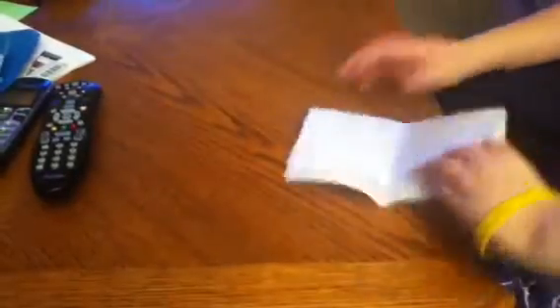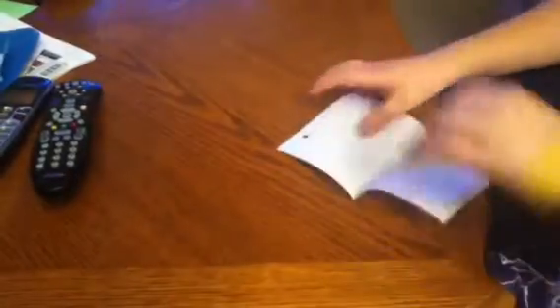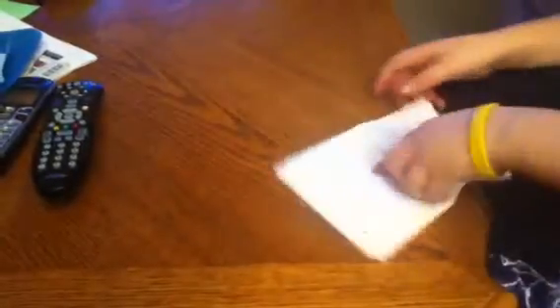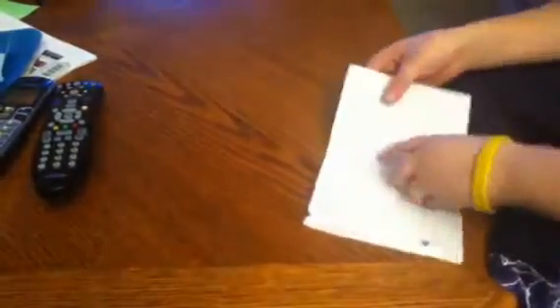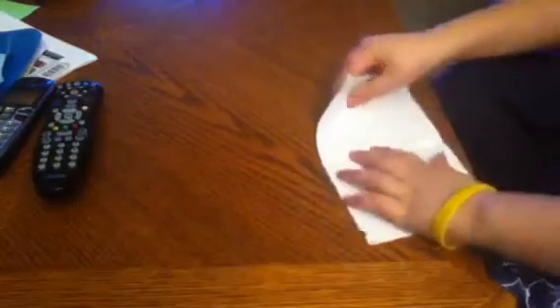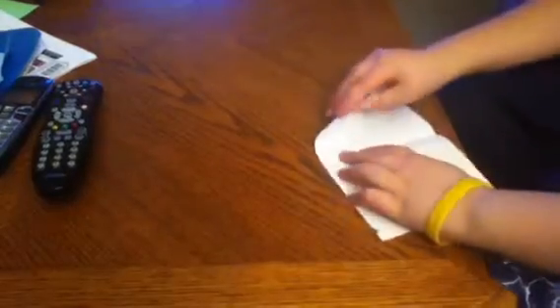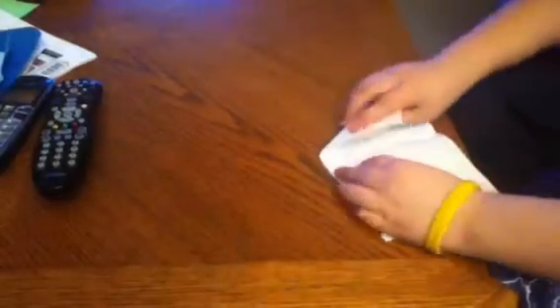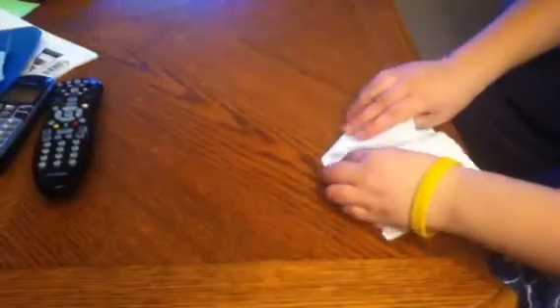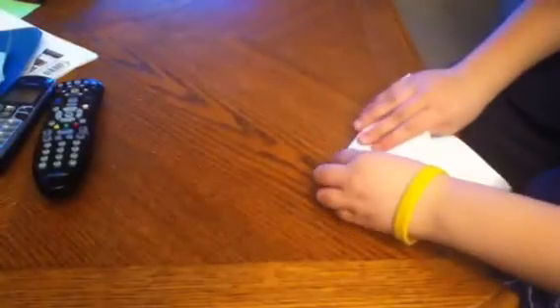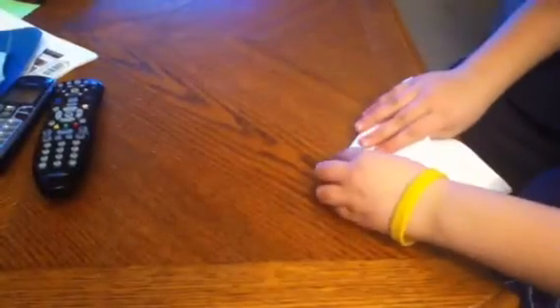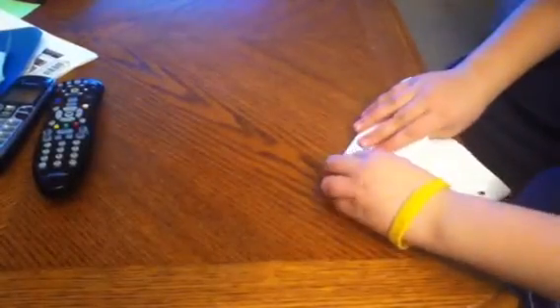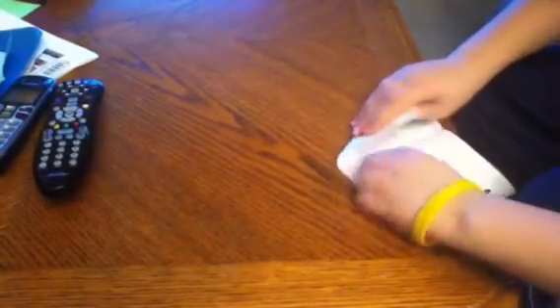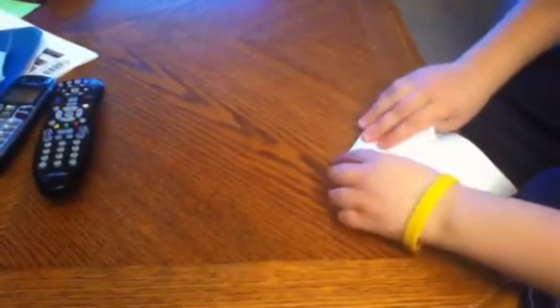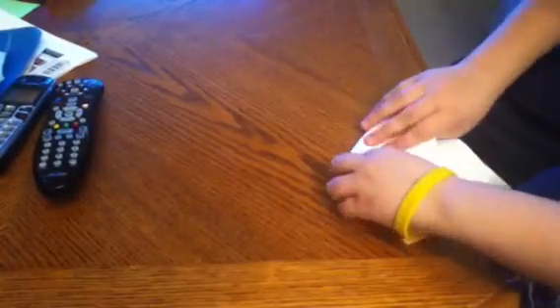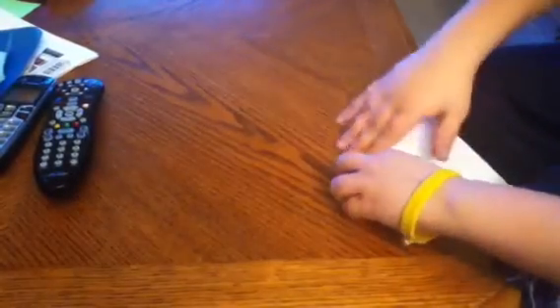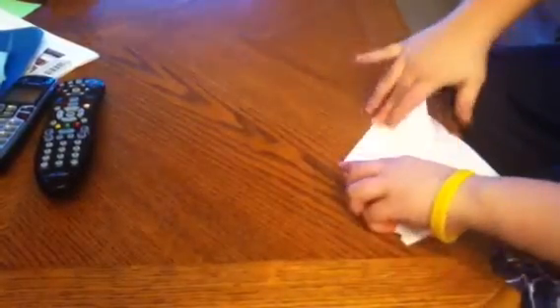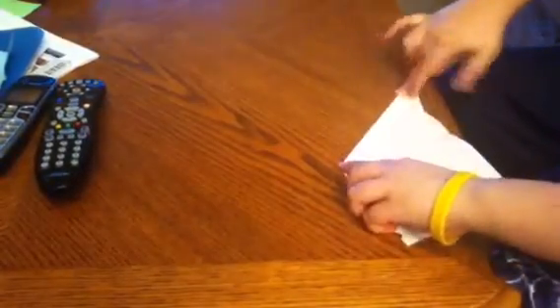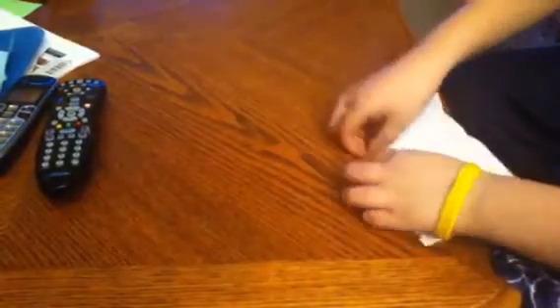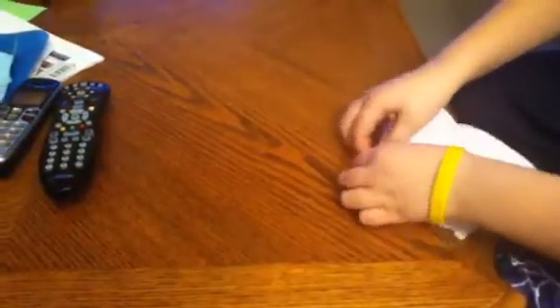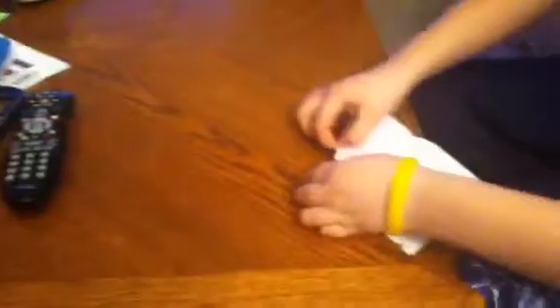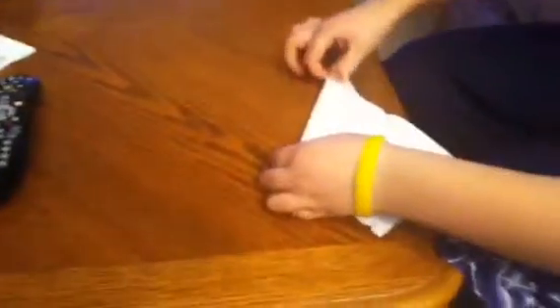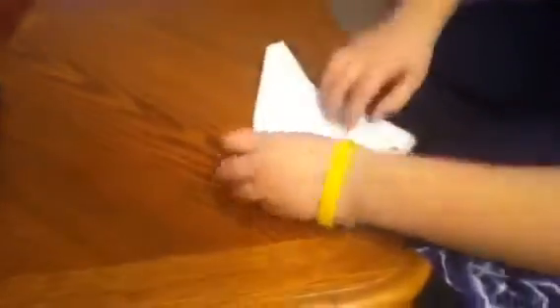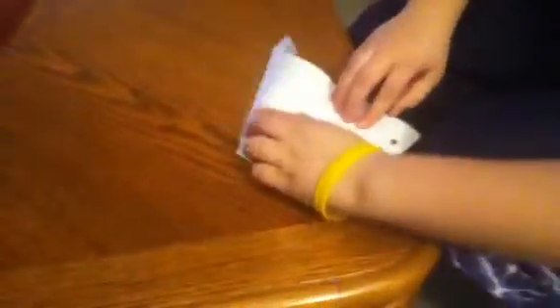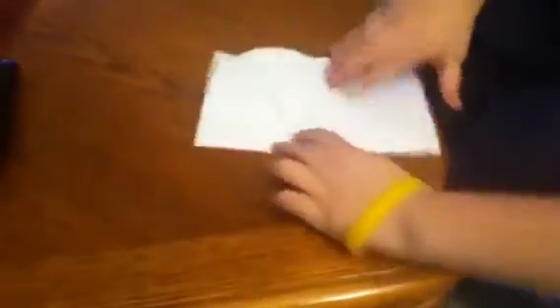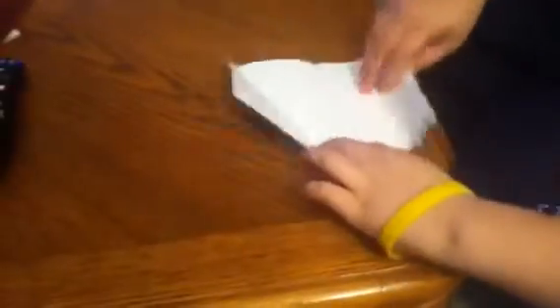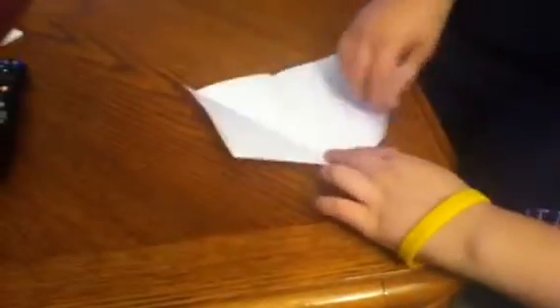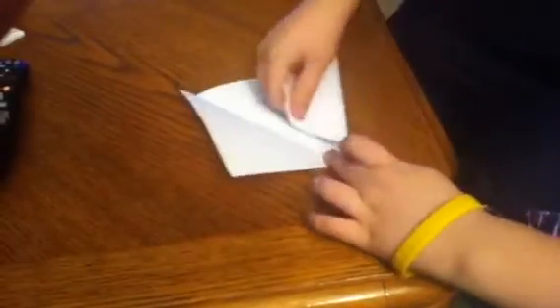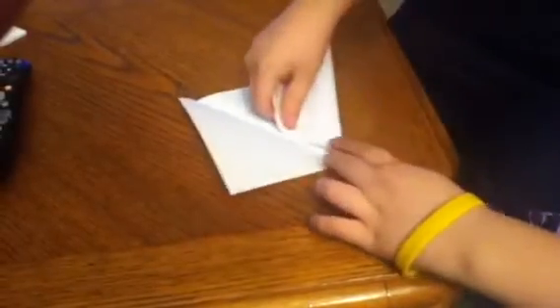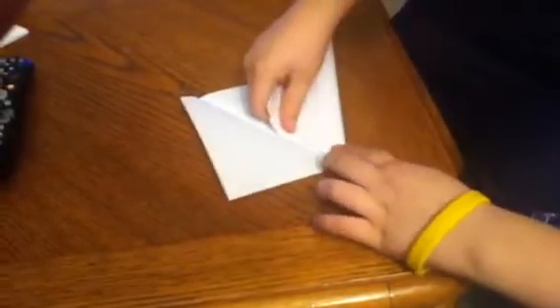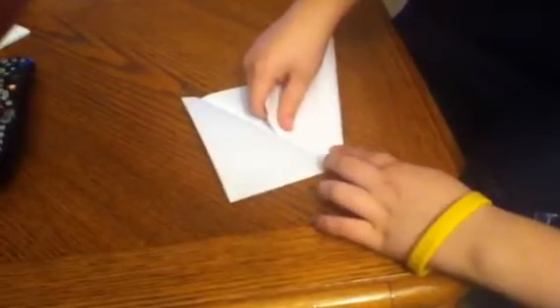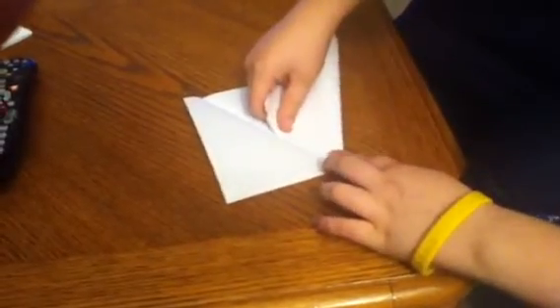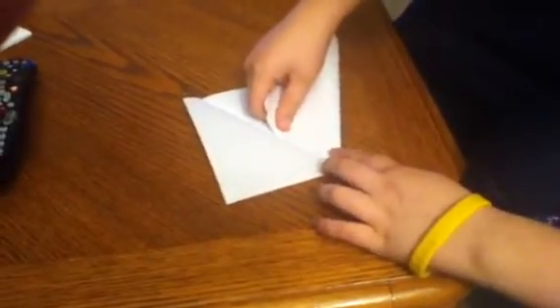Open. Fold this flap on this line. Fold the other flap on this line.